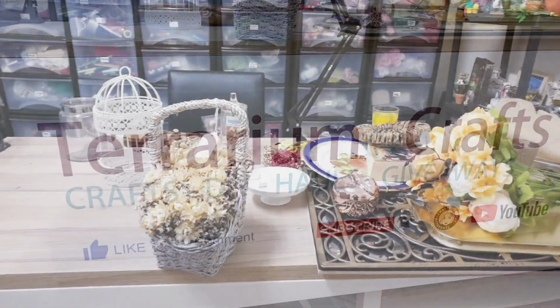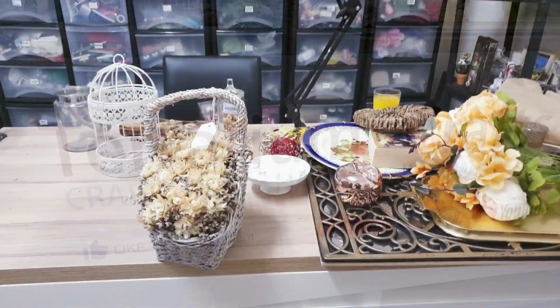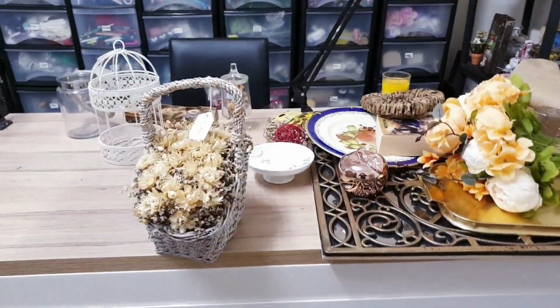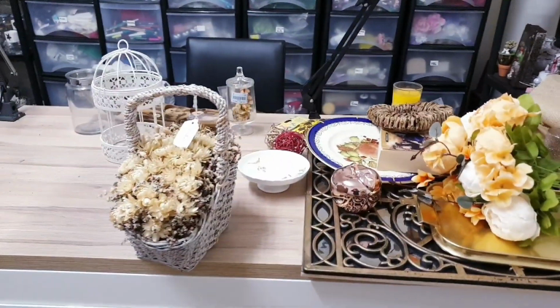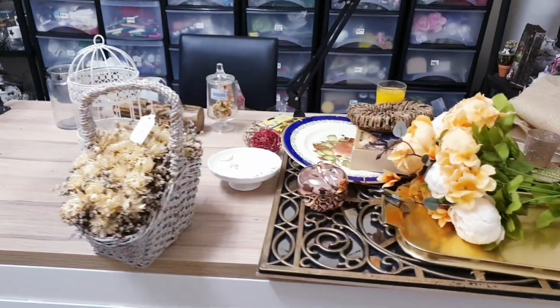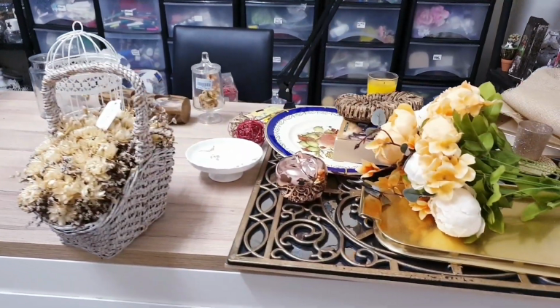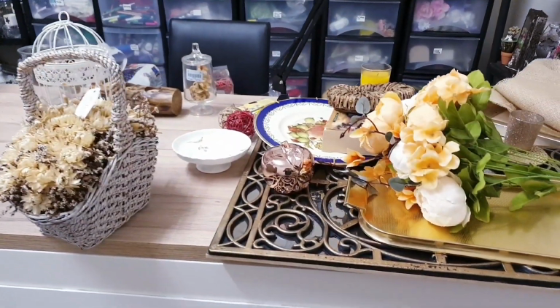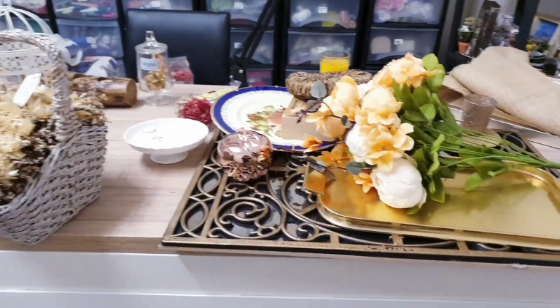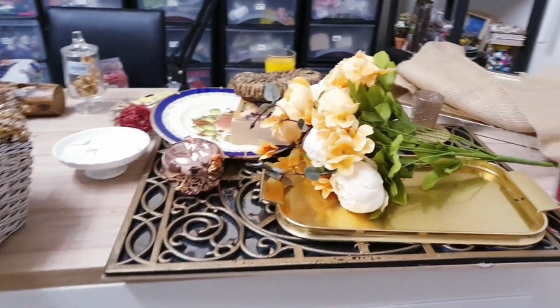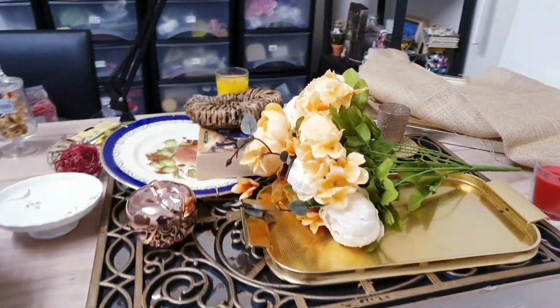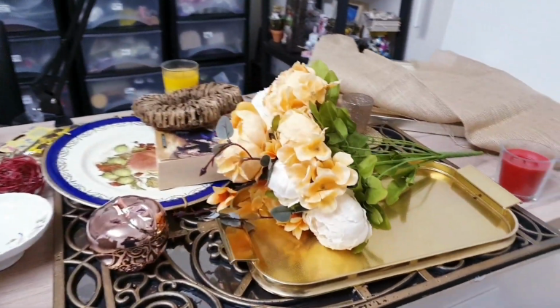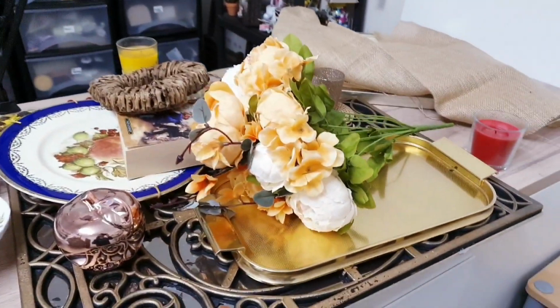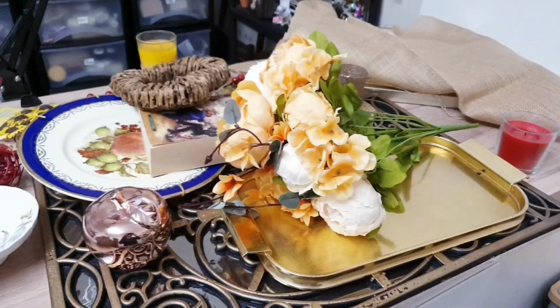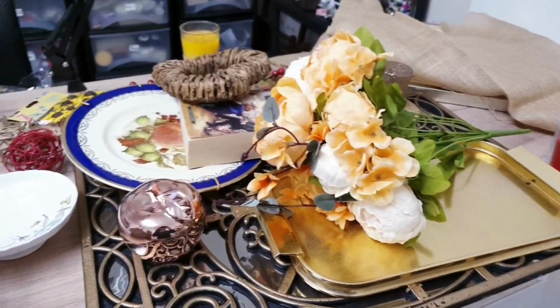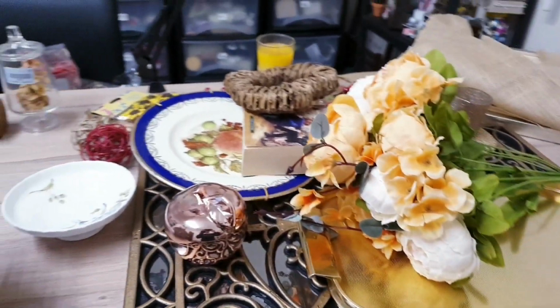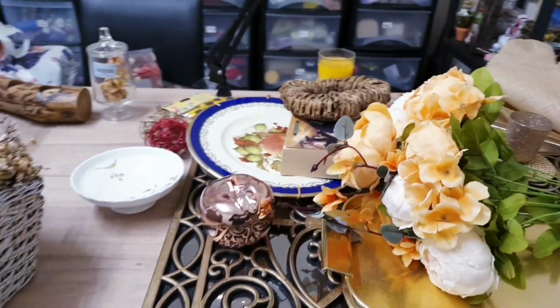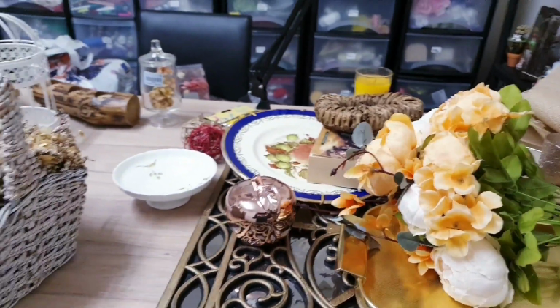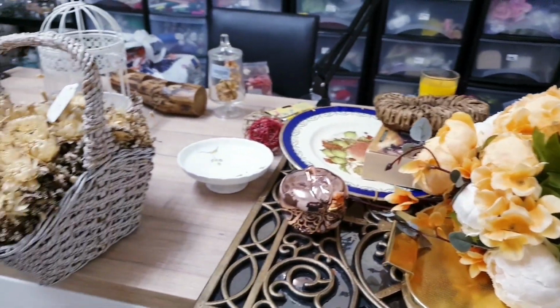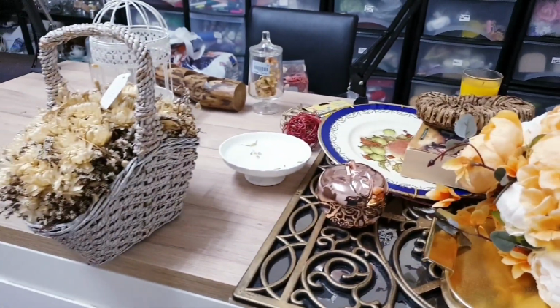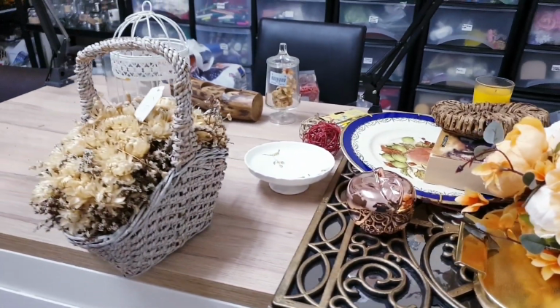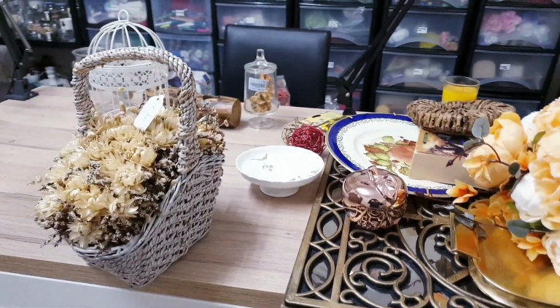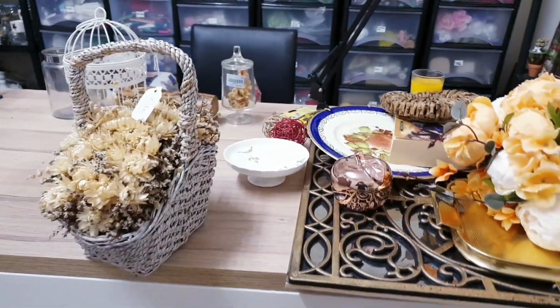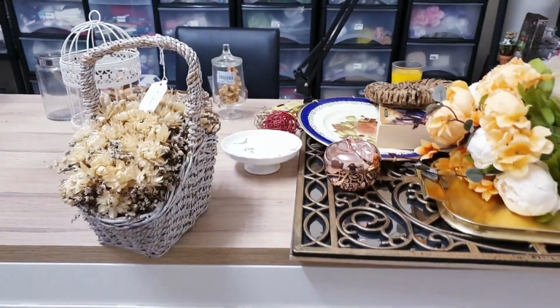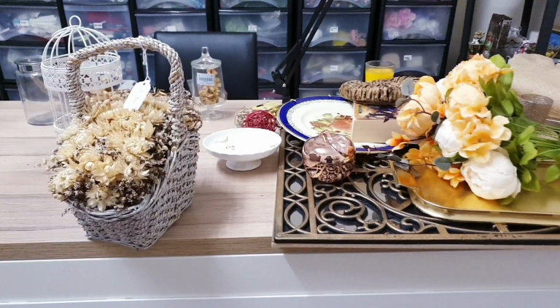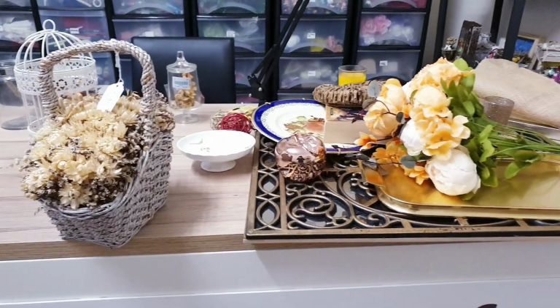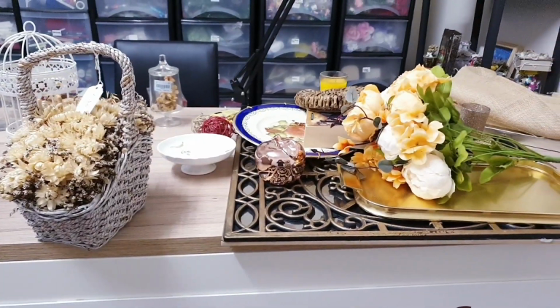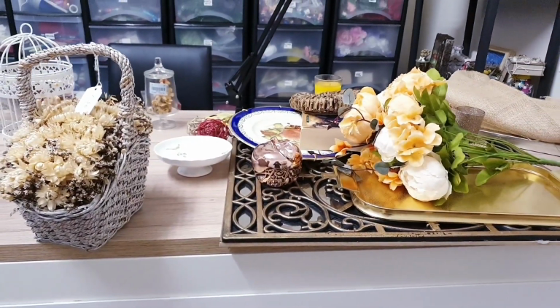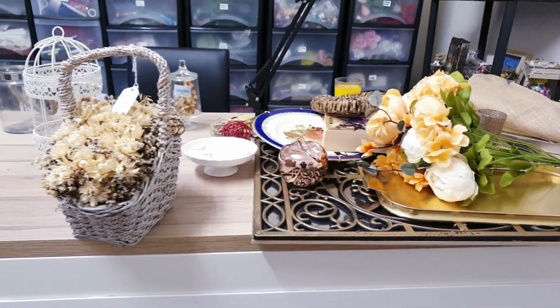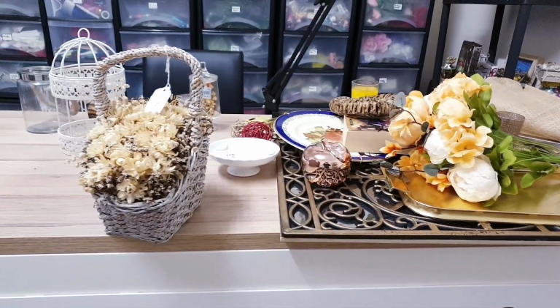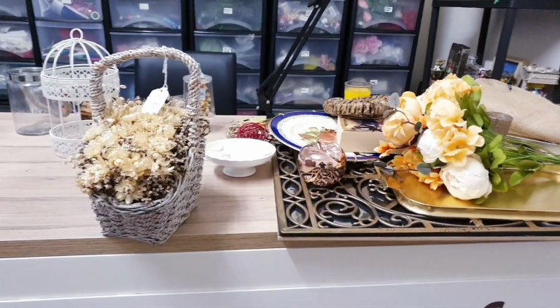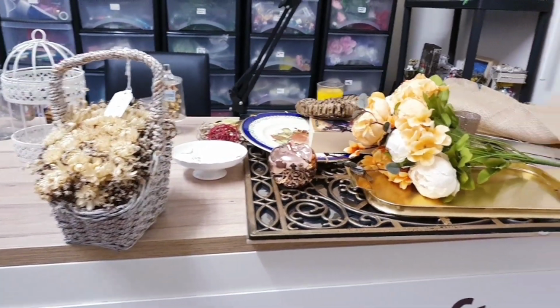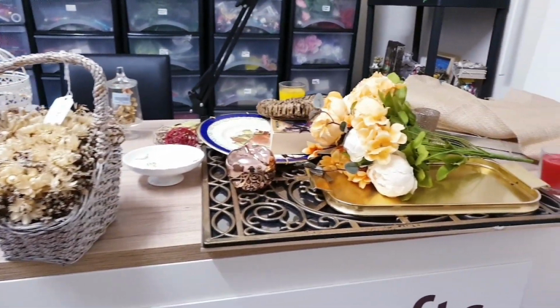So this is my table at the moment. It's a mess, but this is what happens when you're crafting. I'm just pulling together a few things, gathering my ideas, and we're just going to go with the flow with this one and see how it goes.